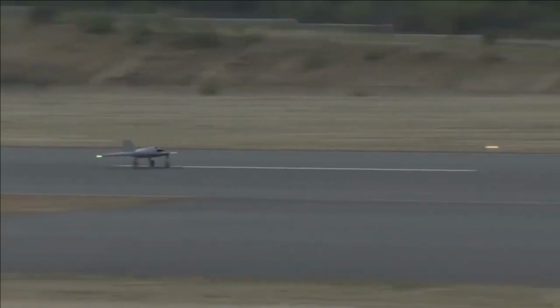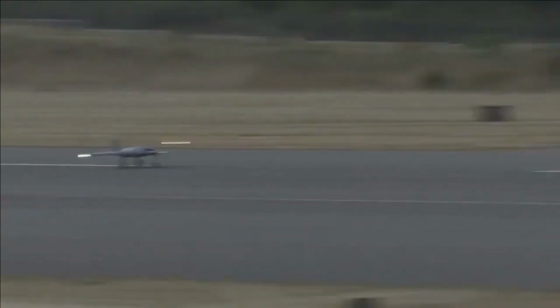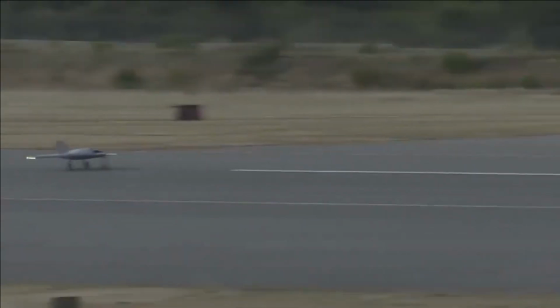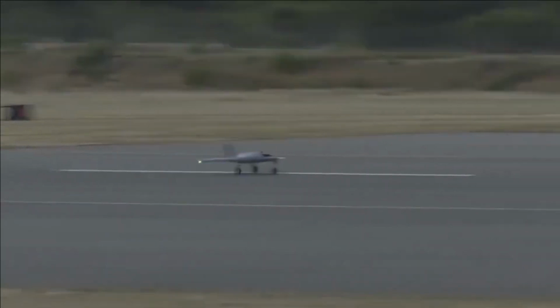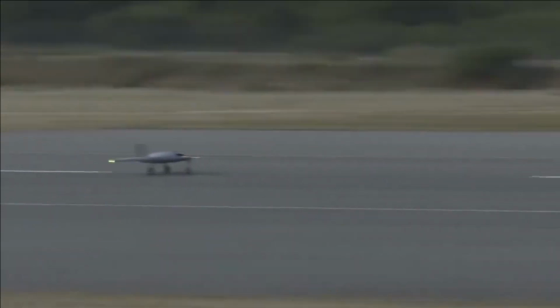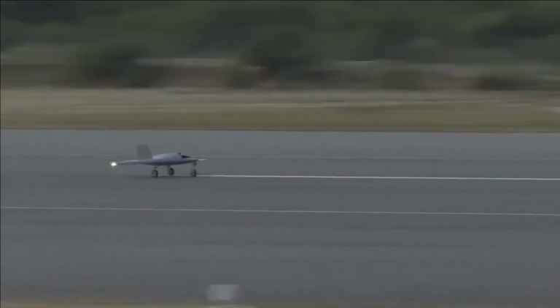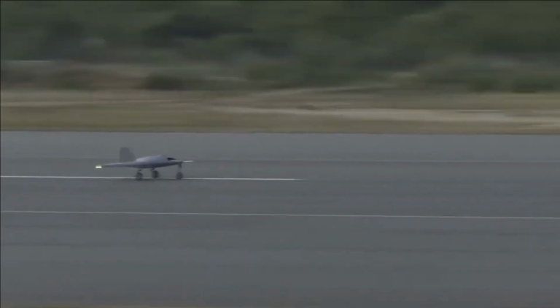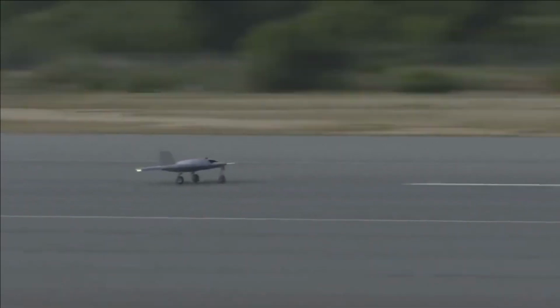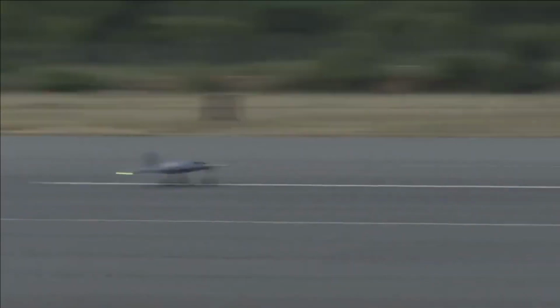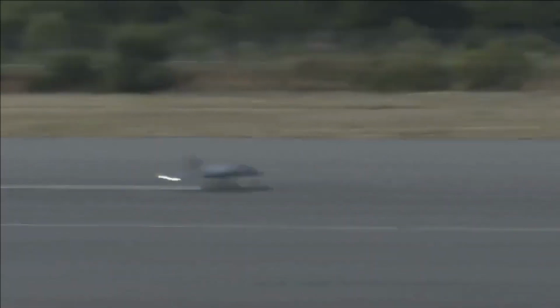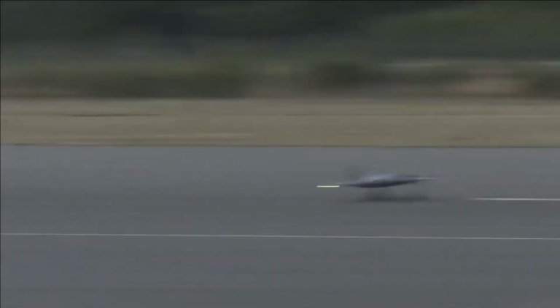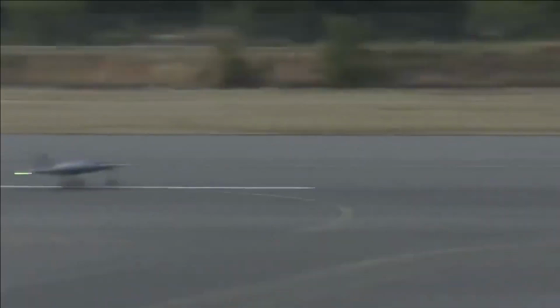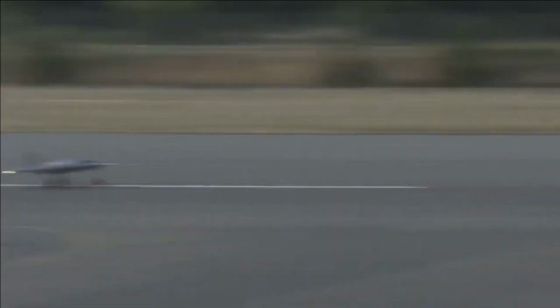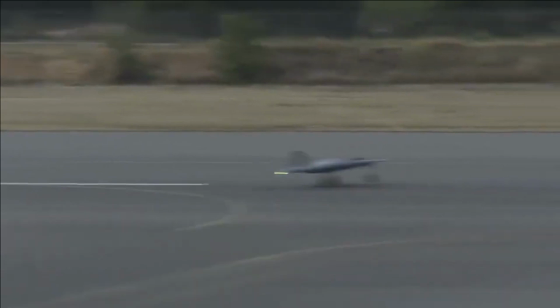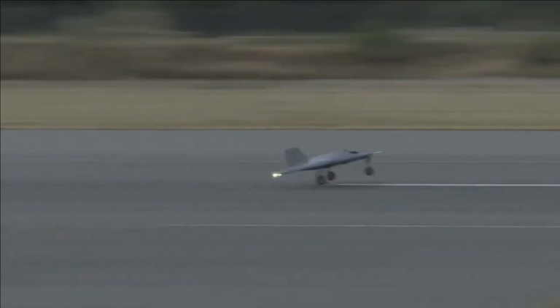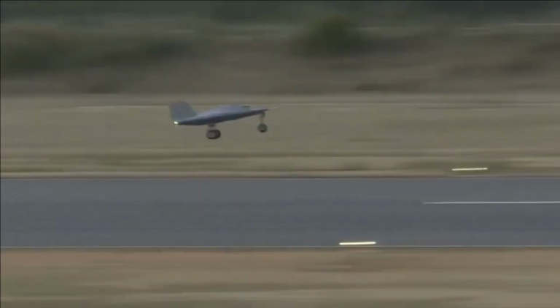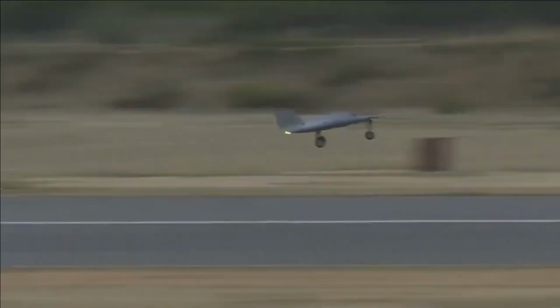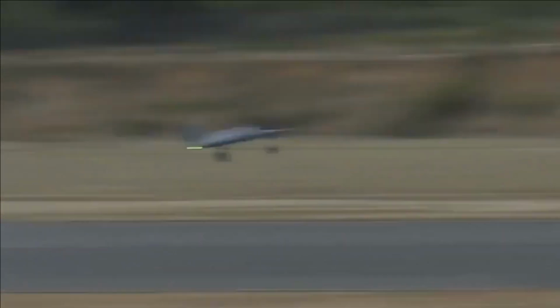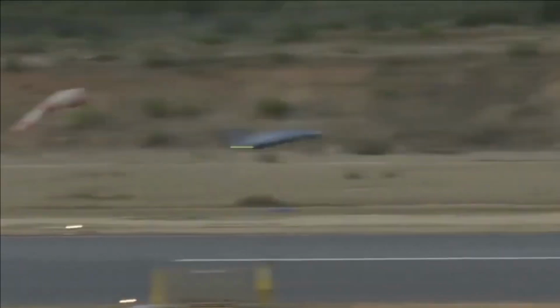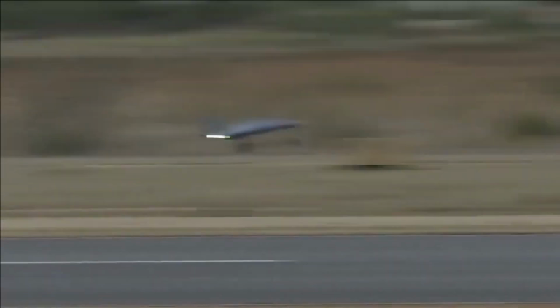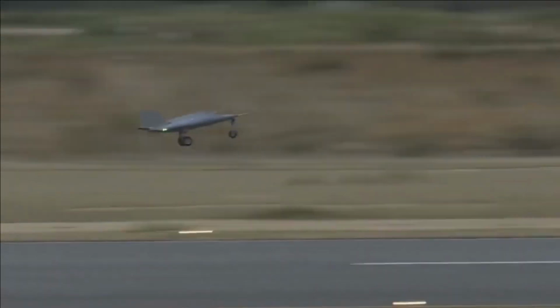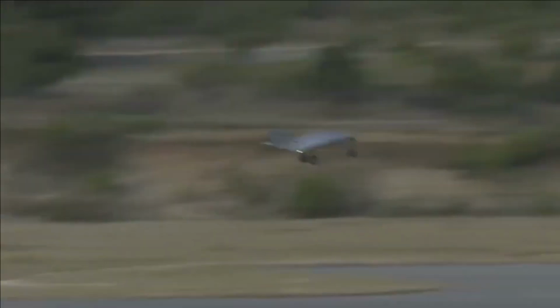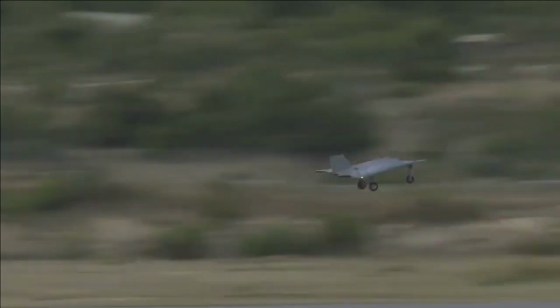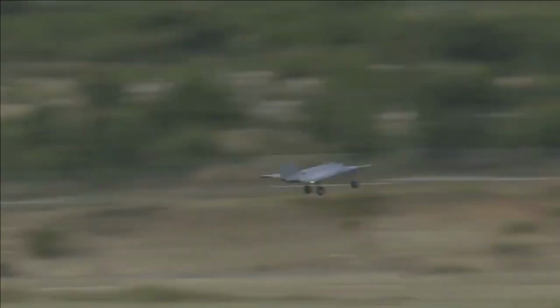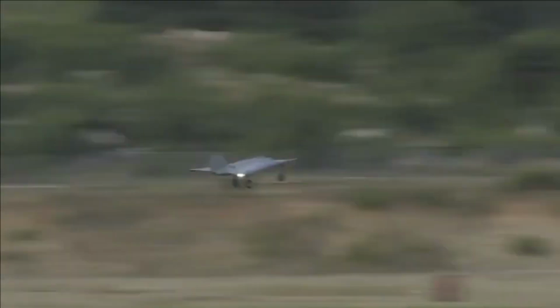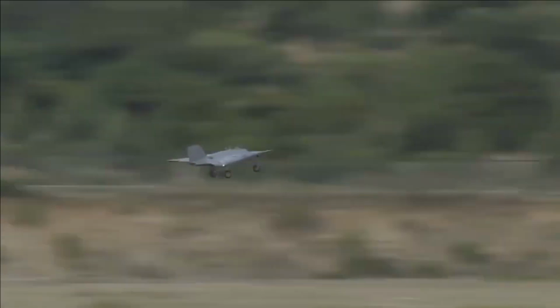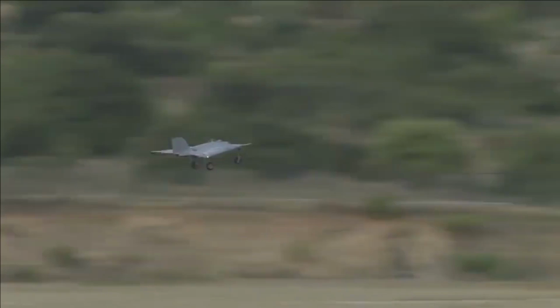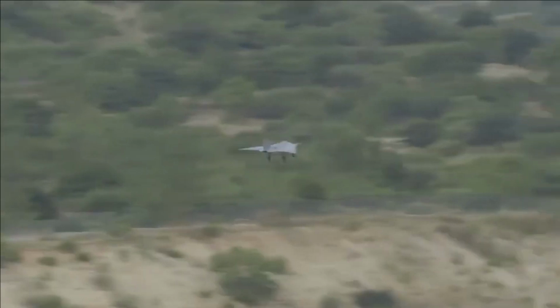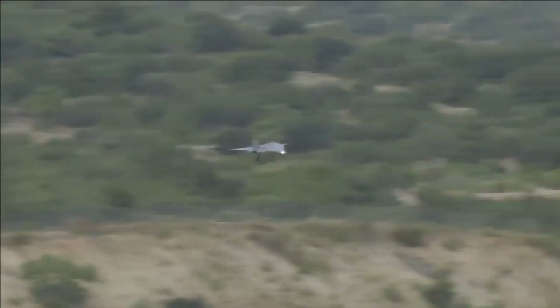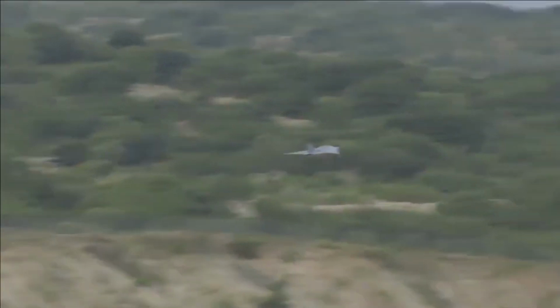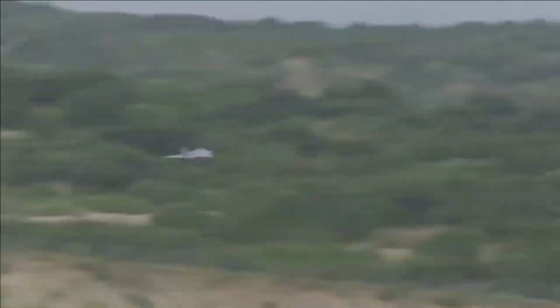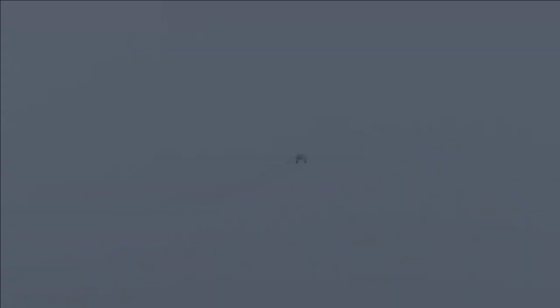We can say for certain that DRDO has two prototypes of Swift — one without a fin, which we saw last year during taxi trials, and one with a fin, which we saw yesterday during its maiden flight trial.